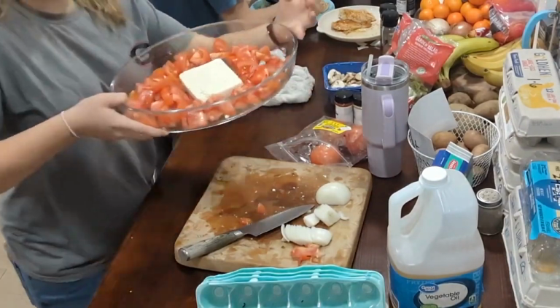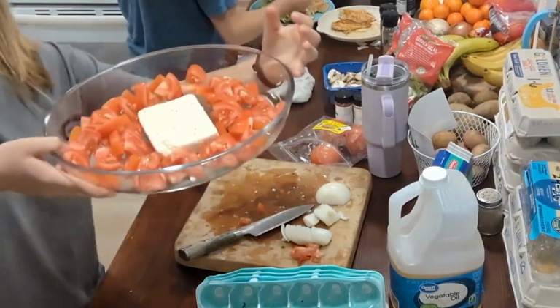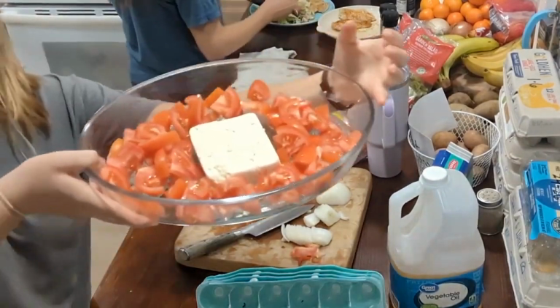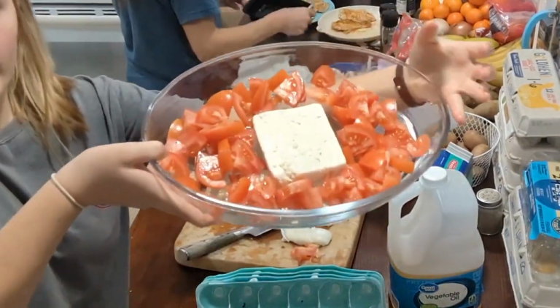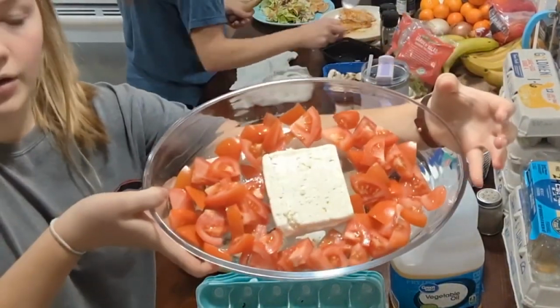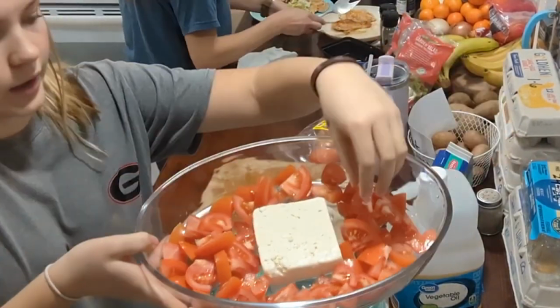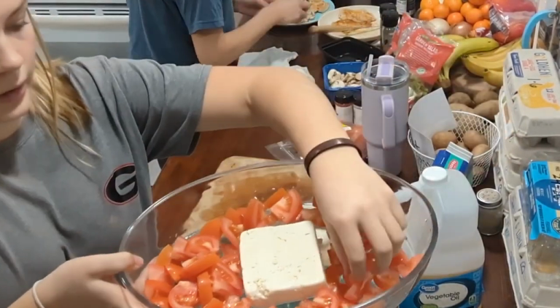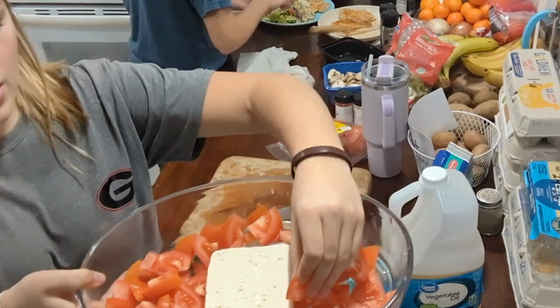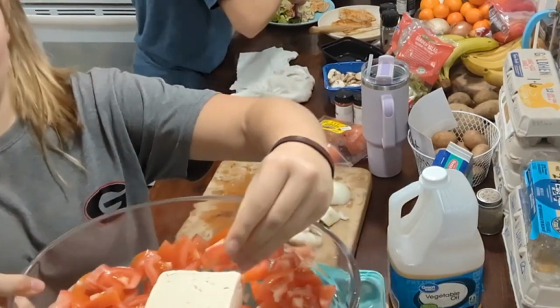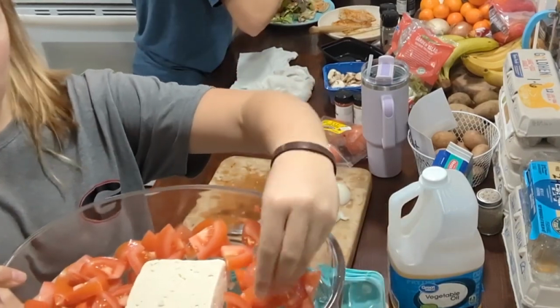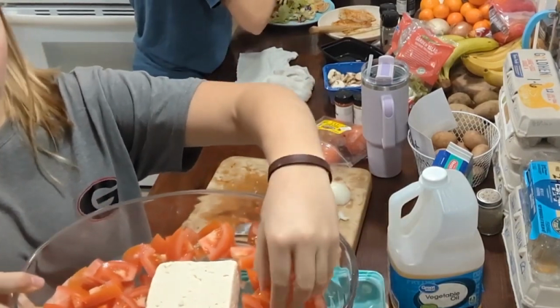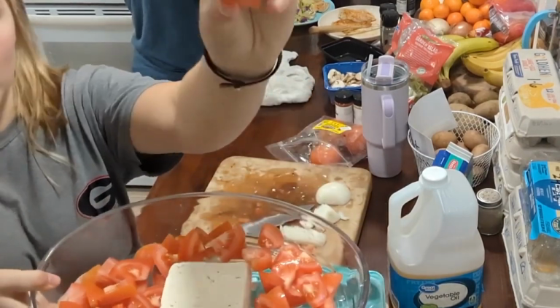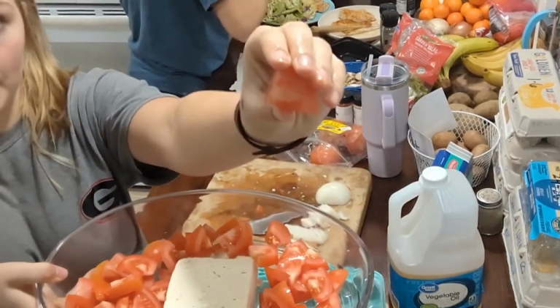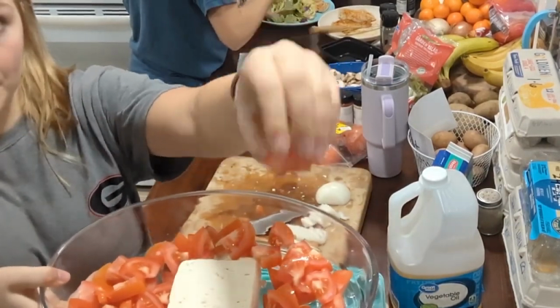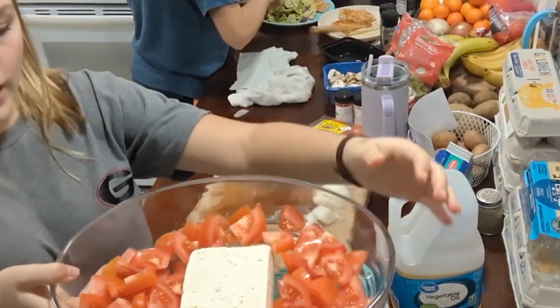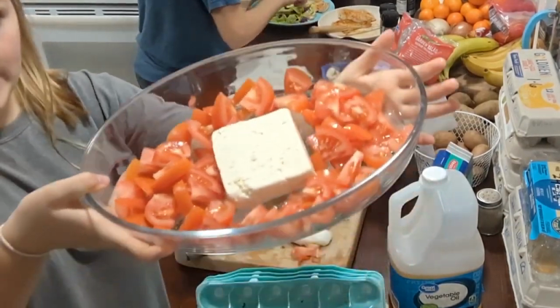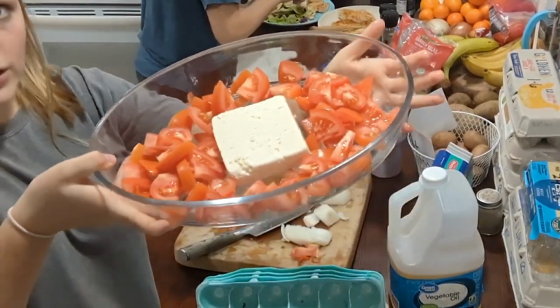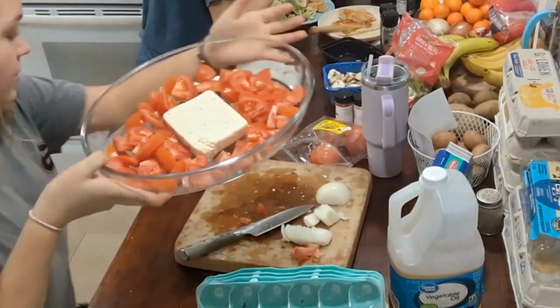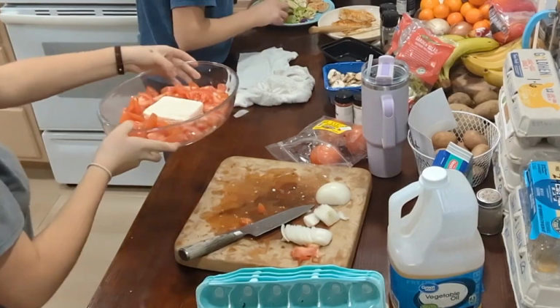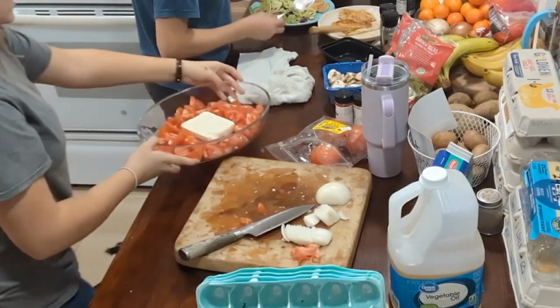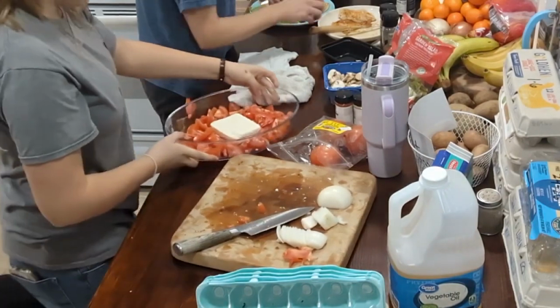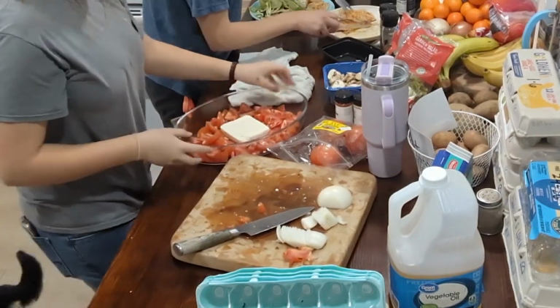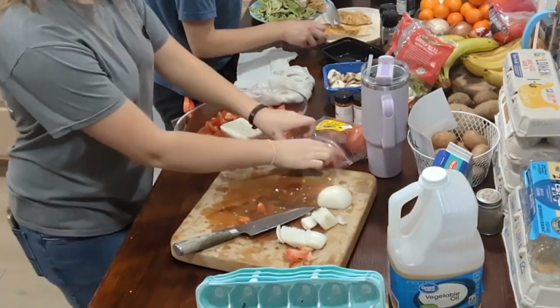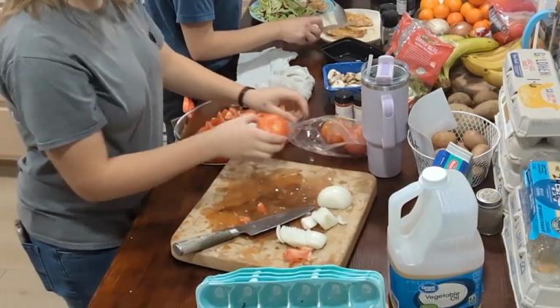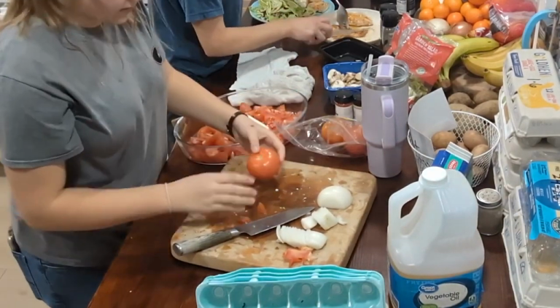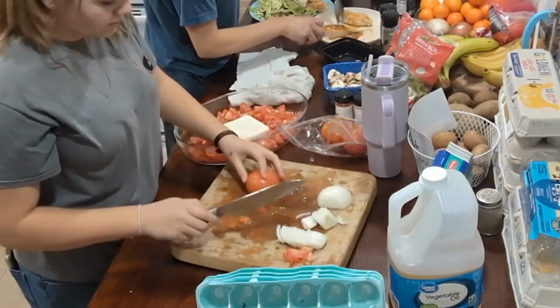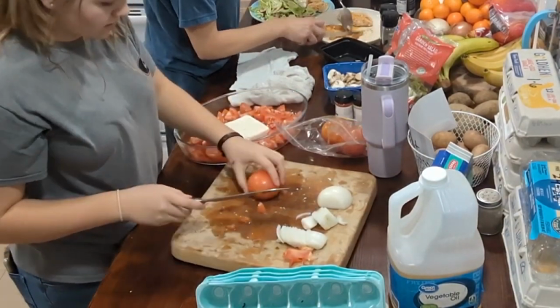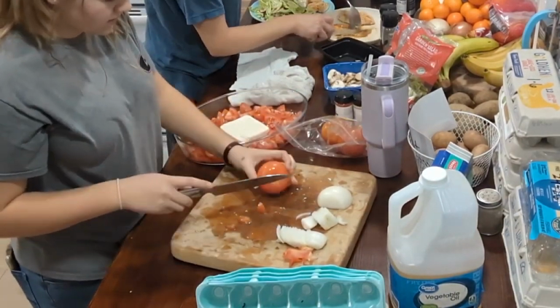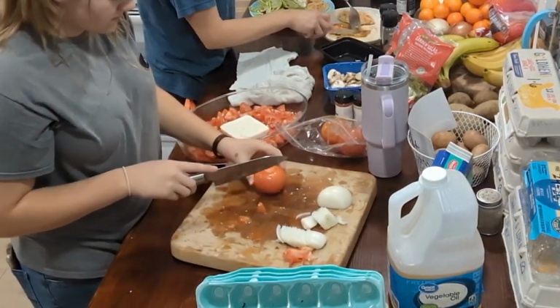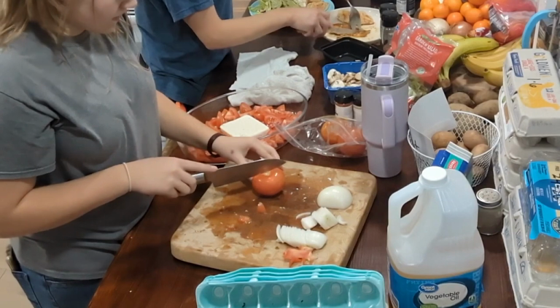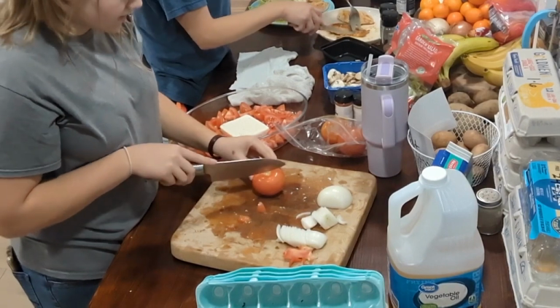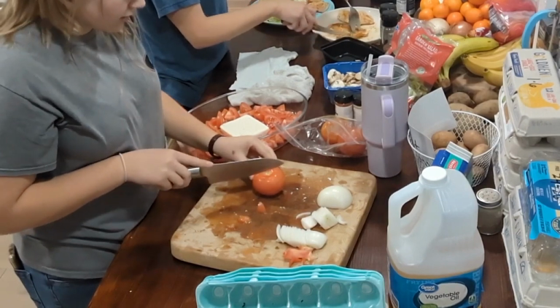And I'm cutting them about this big. This is my third tomato. This is how full it is right now, so I think I'm going to go ahead and chop all six of my tomatoes because it's not enough.